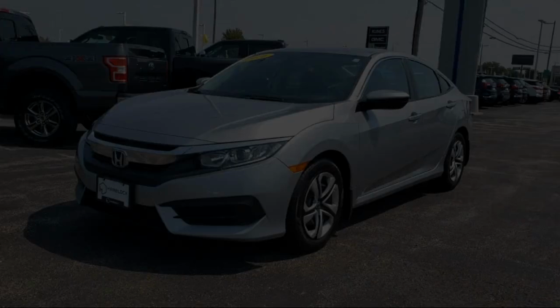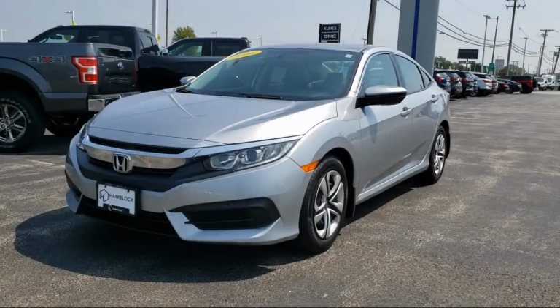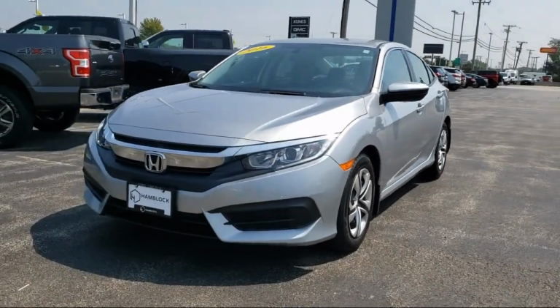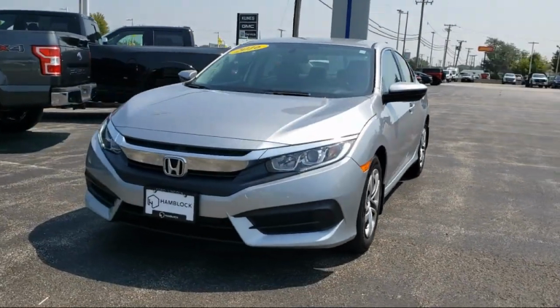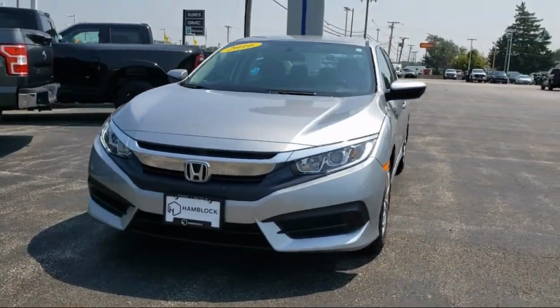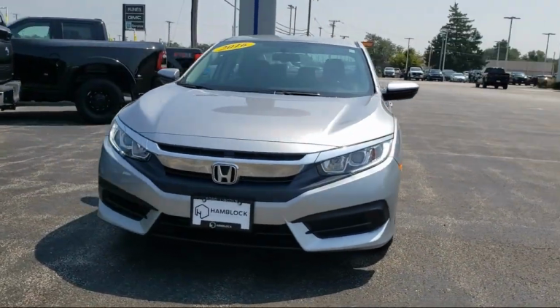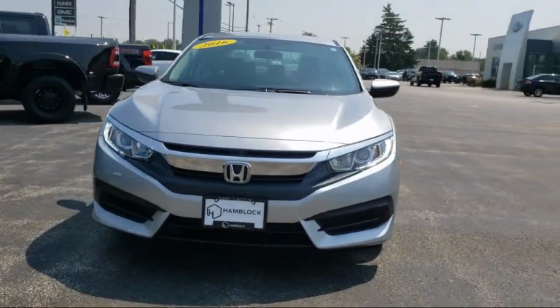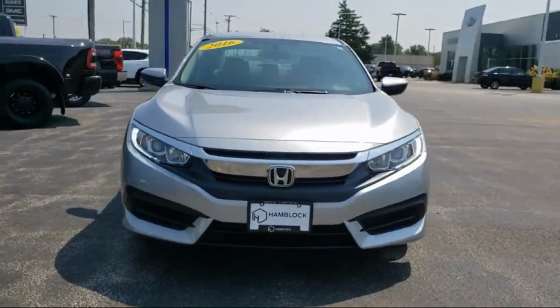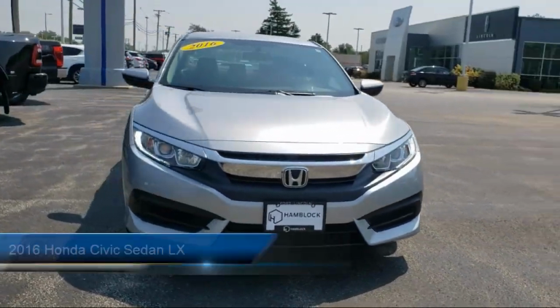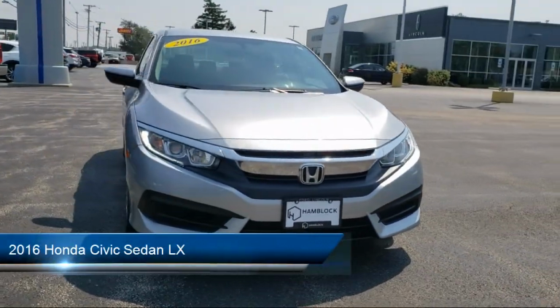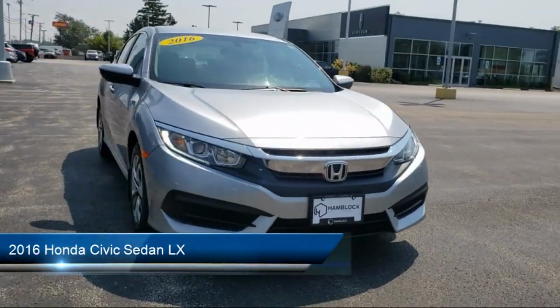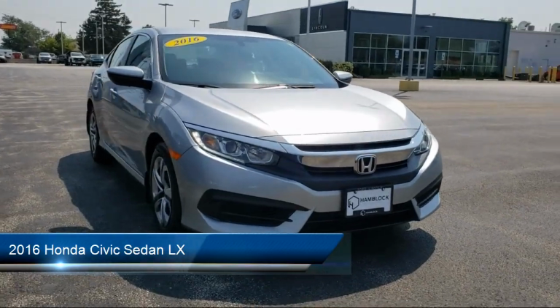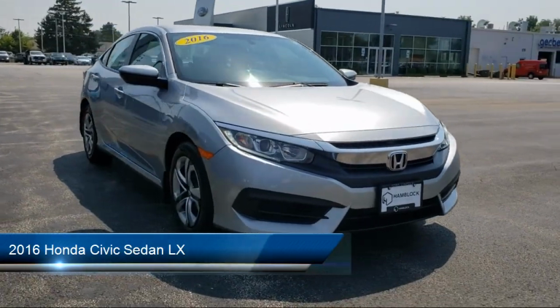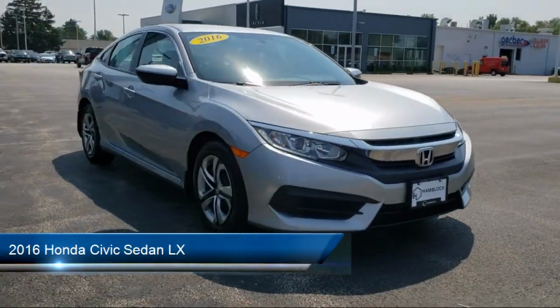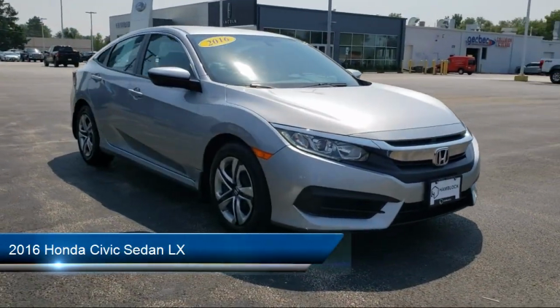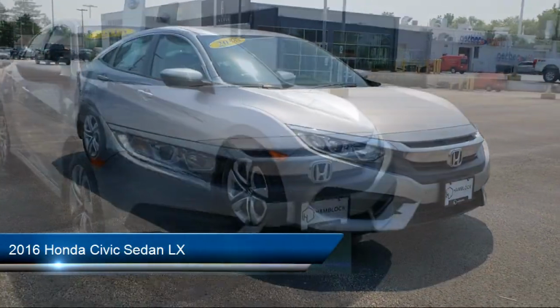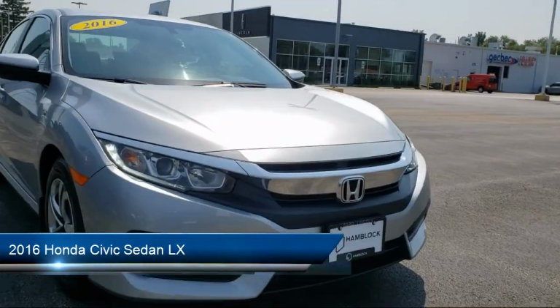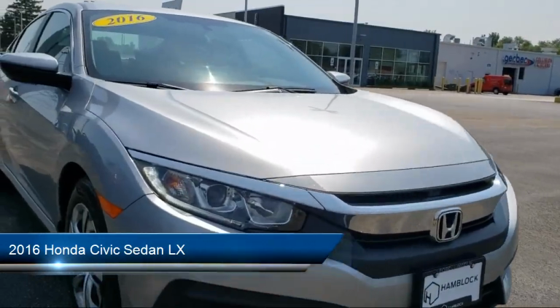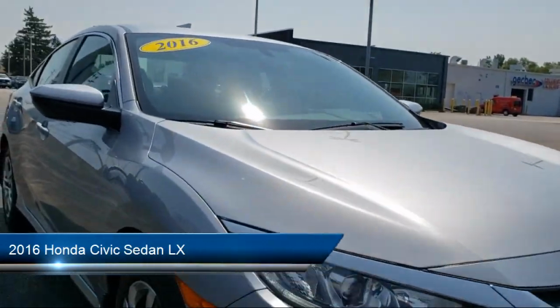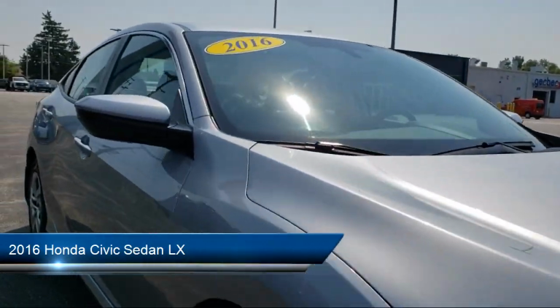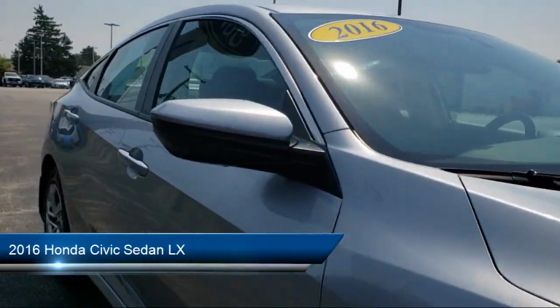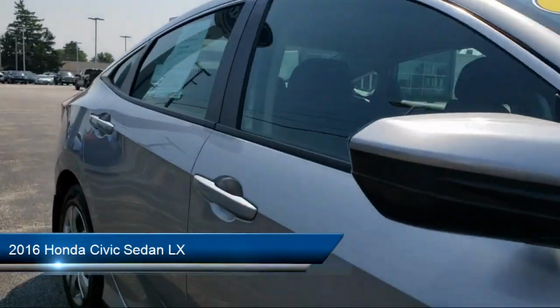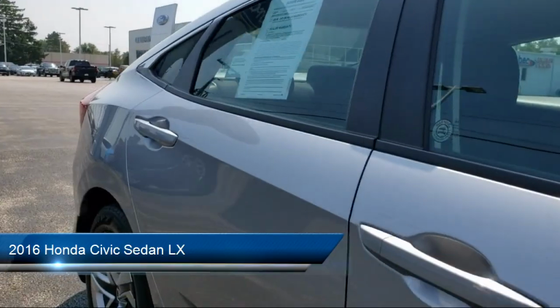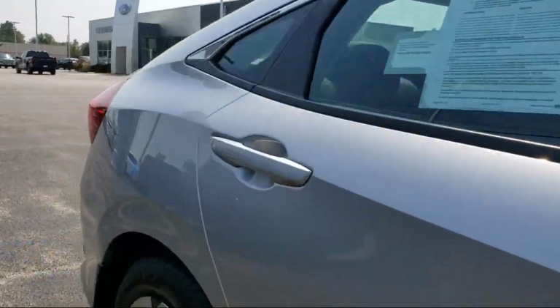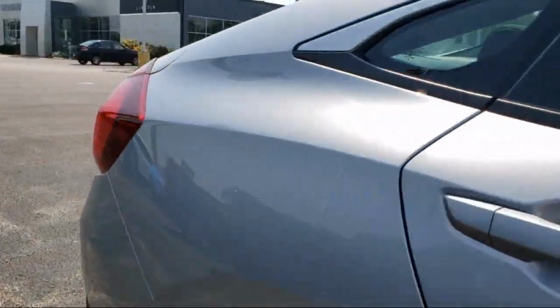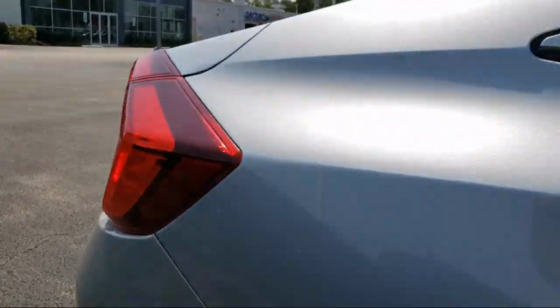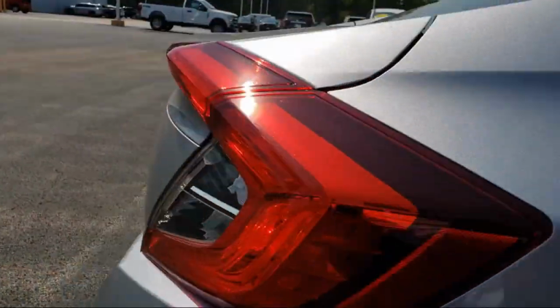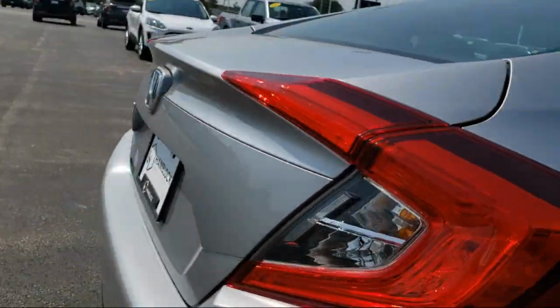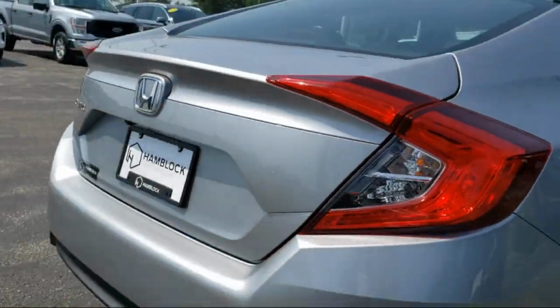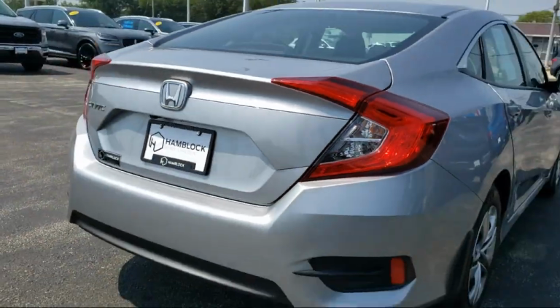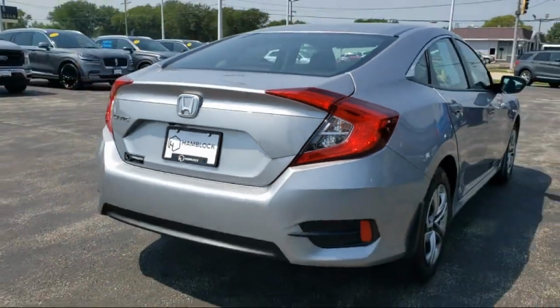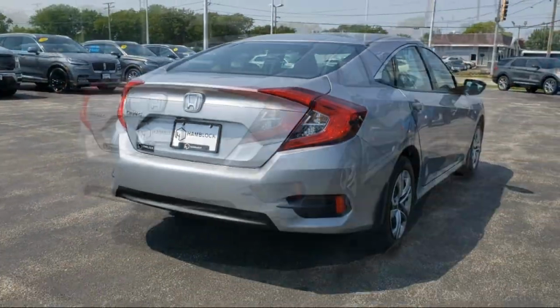Here's a look at one of our great vehicles for sale. It comes equipped with keyless entry, climate control, Bluetooth smartphone integration, auxiliary audio input, MP3 player, and steering wheel controls.